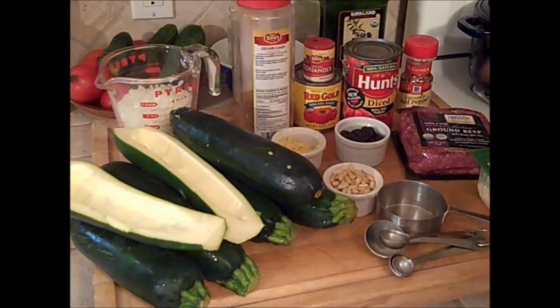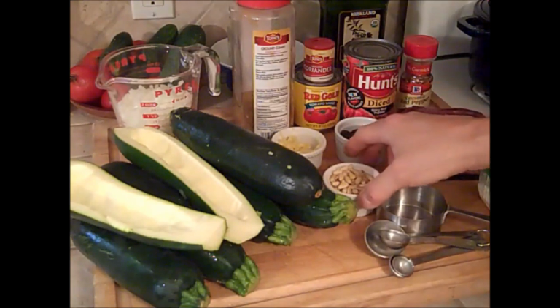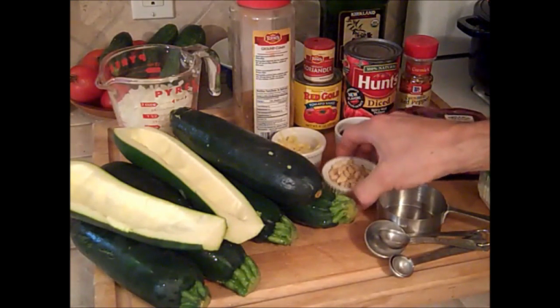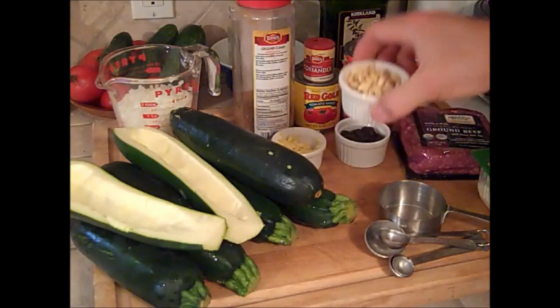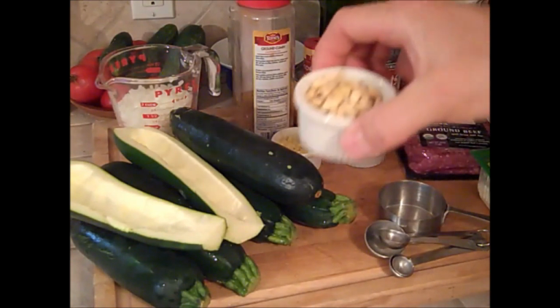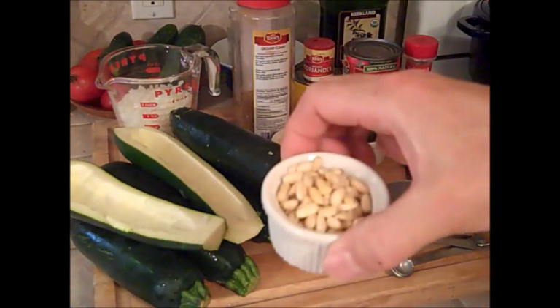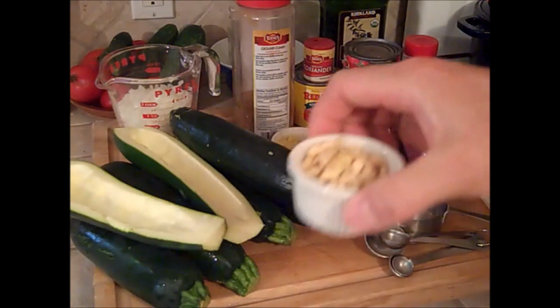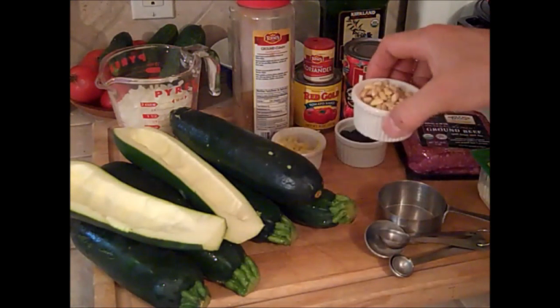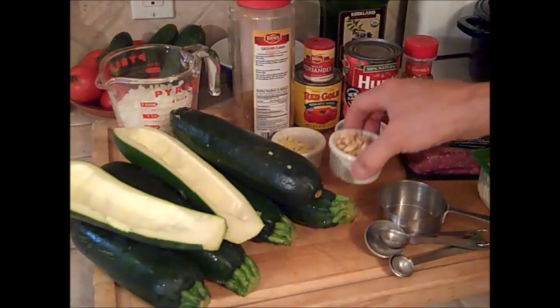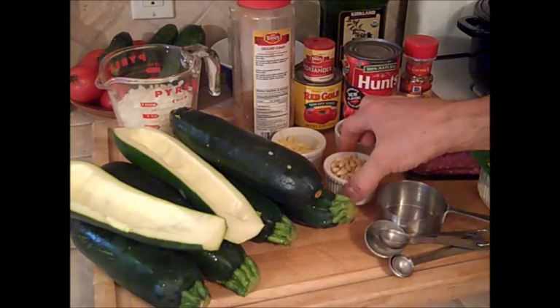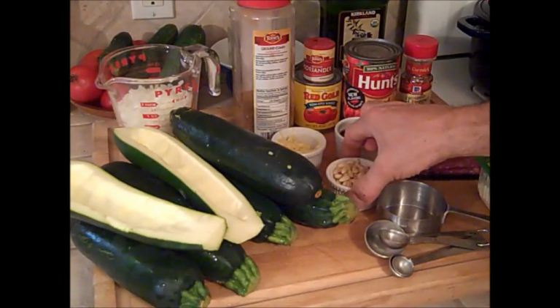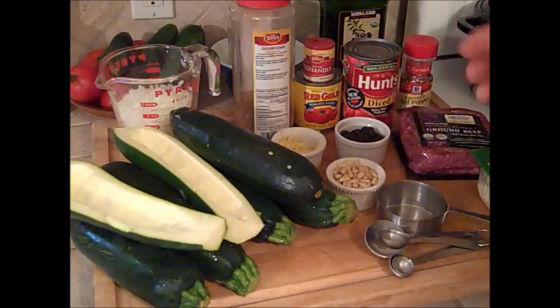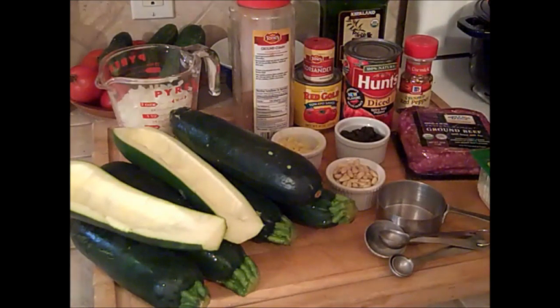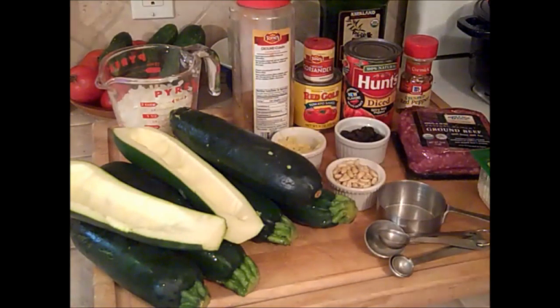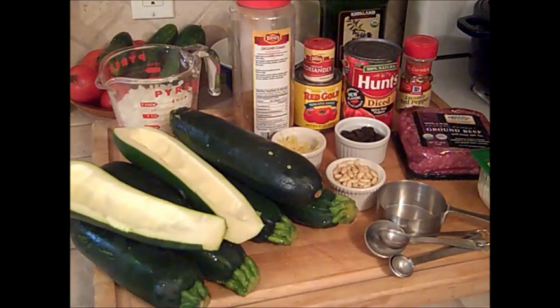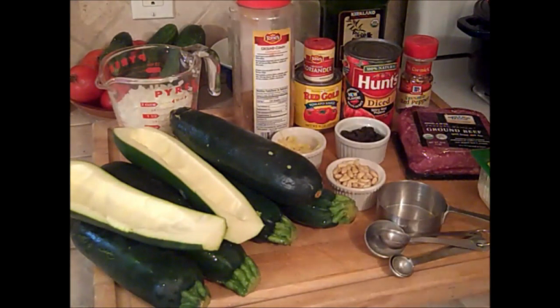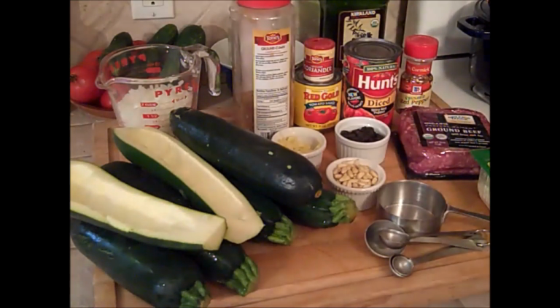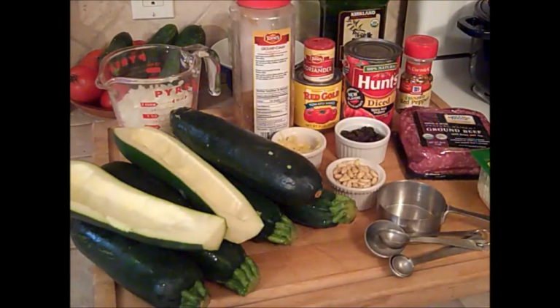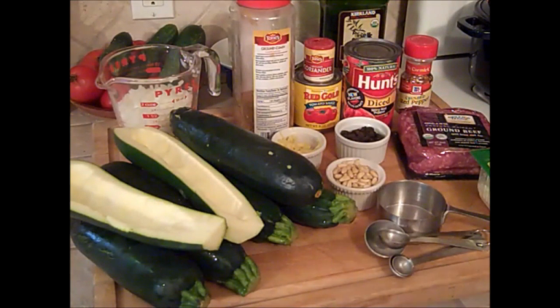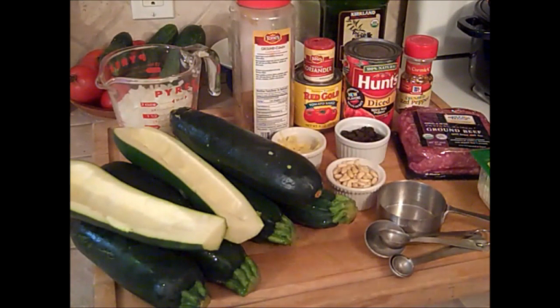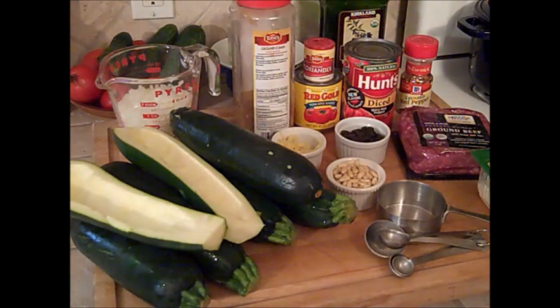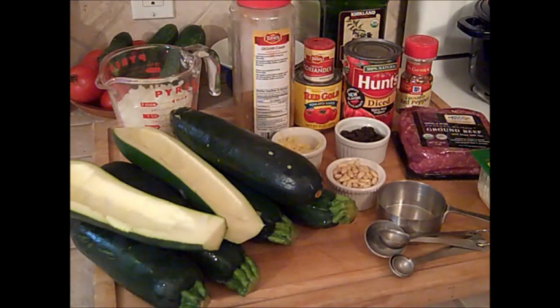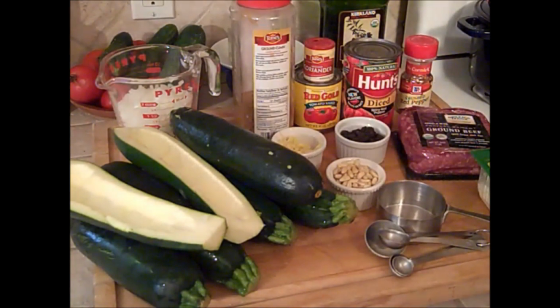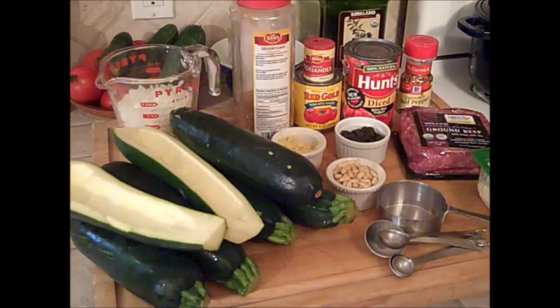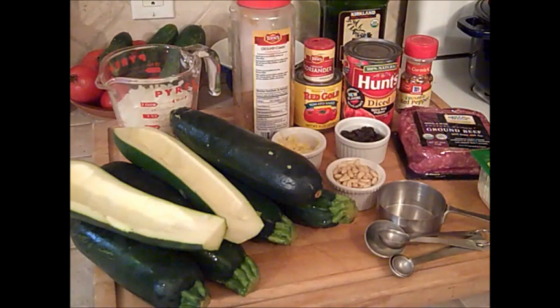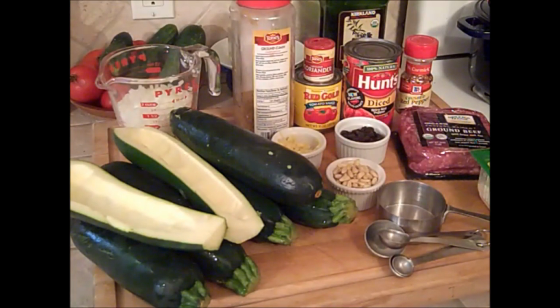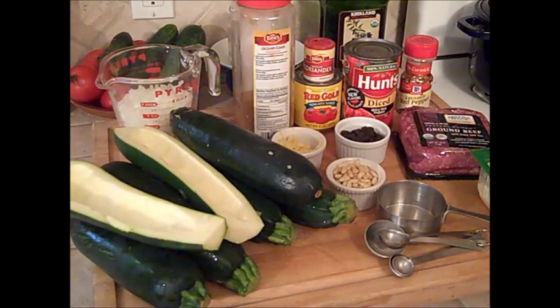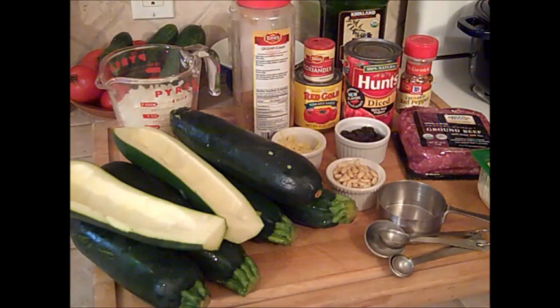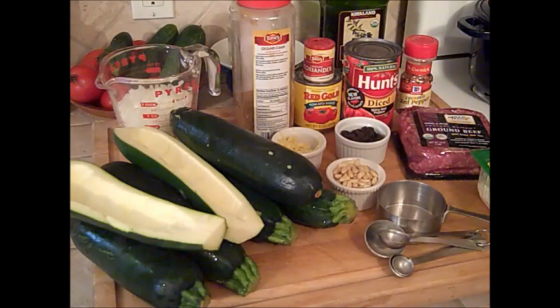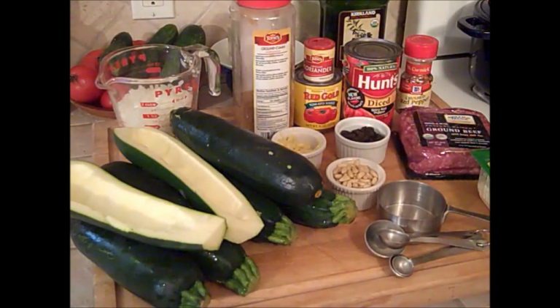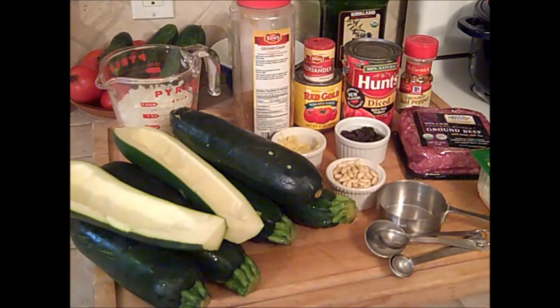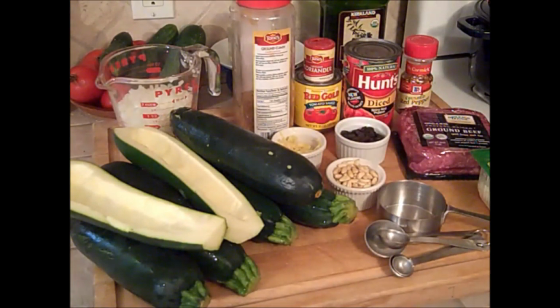Three tablespoons of pine nuts, and we're going to actually roast them a little bit later on. That is one of the ingredients I would not leave out — it's a key ingredient. It really adds that mystery flavor, that knock-it-out-of-the-park flavor to the whole dish.